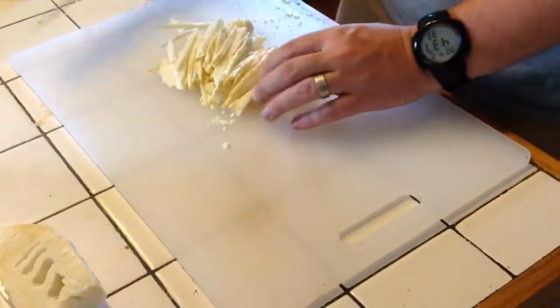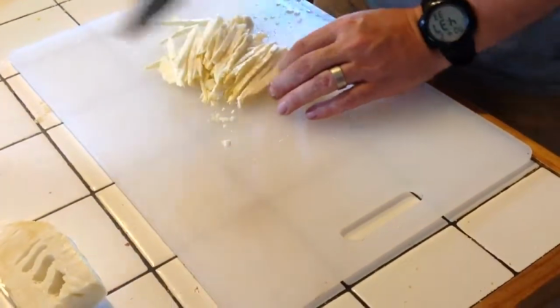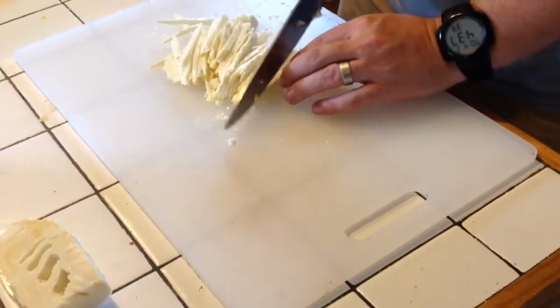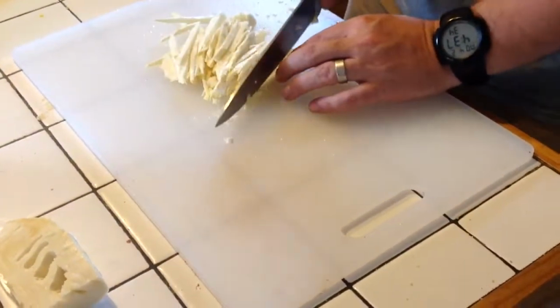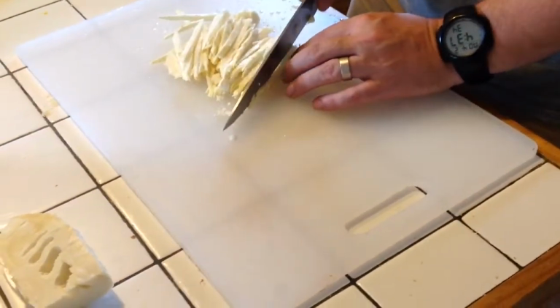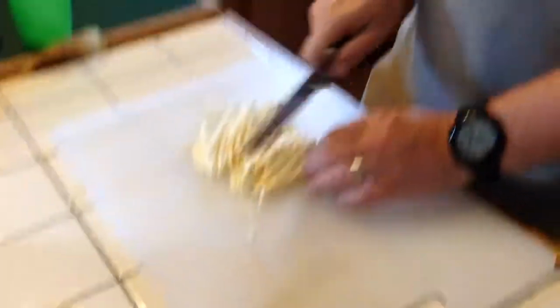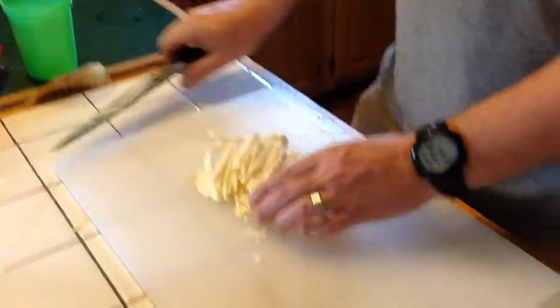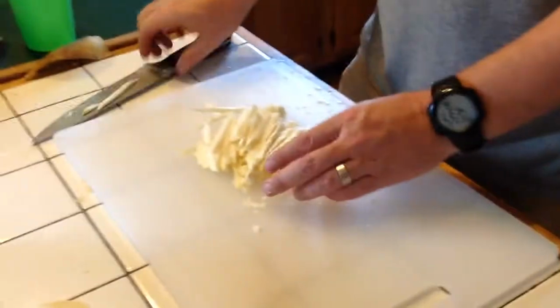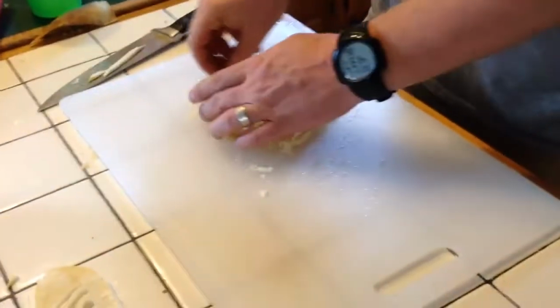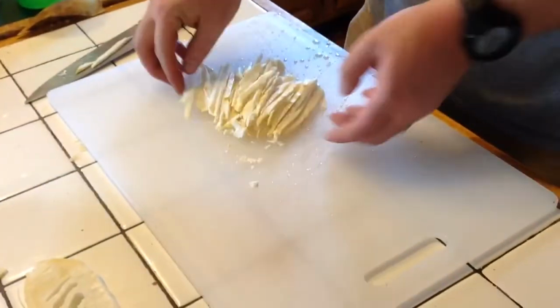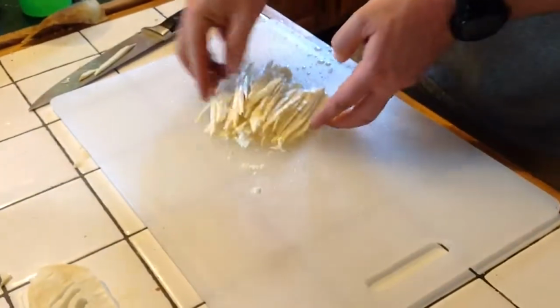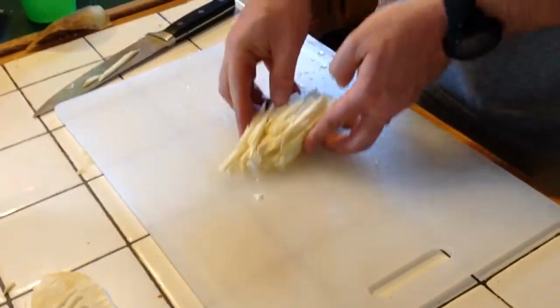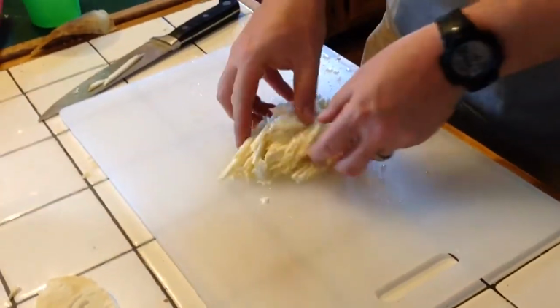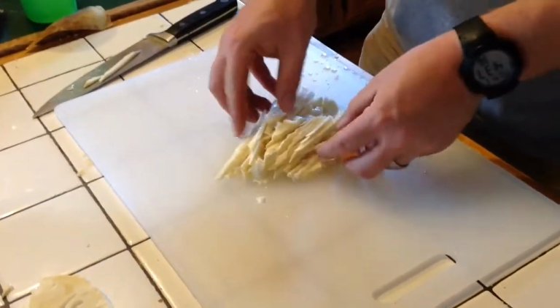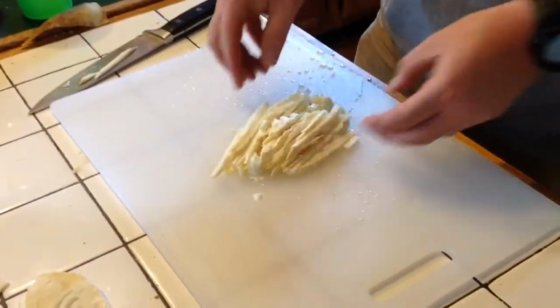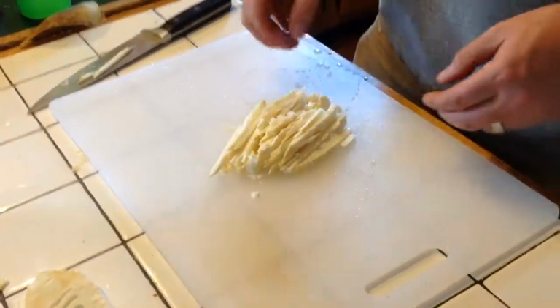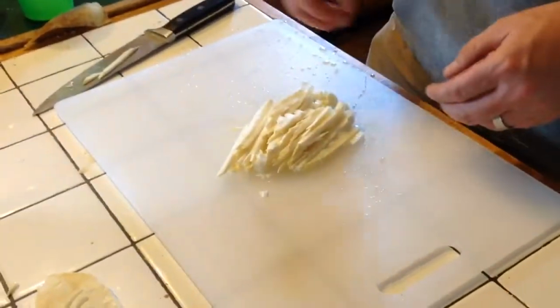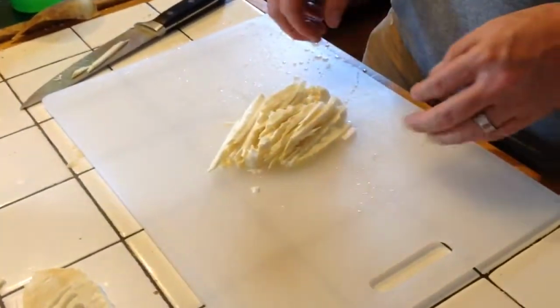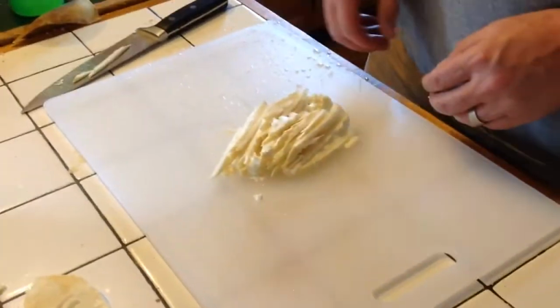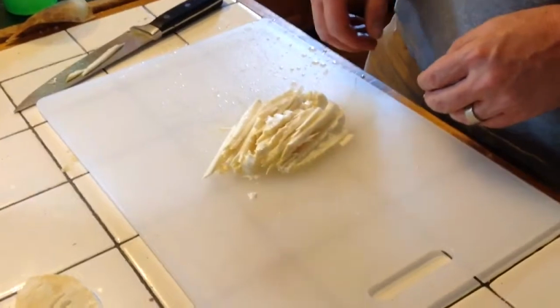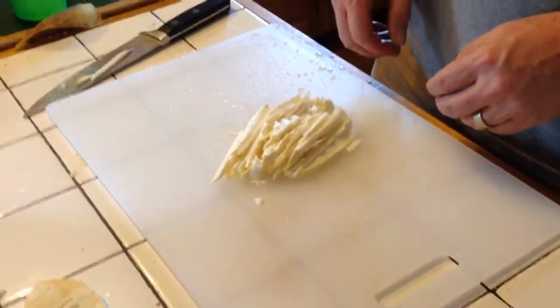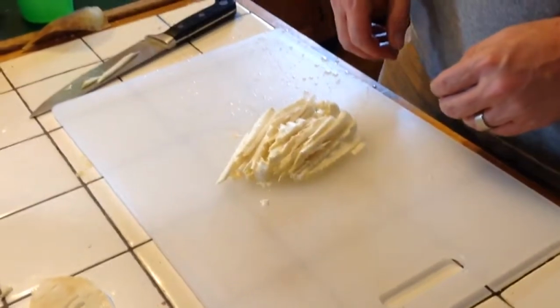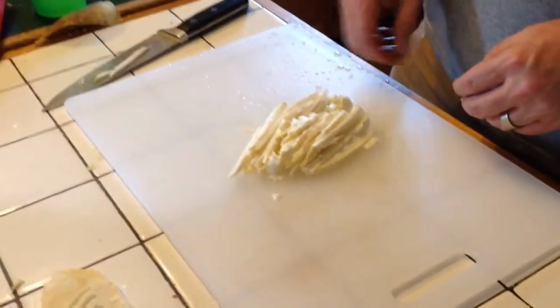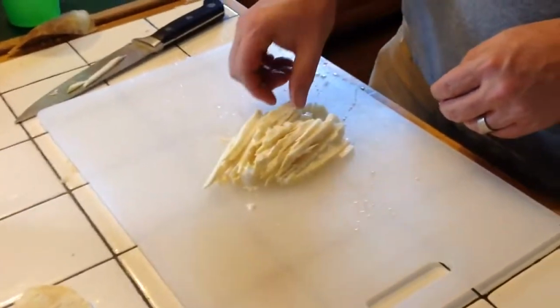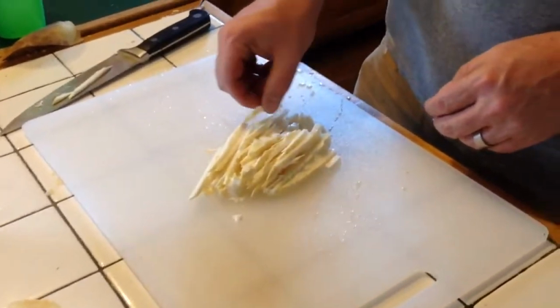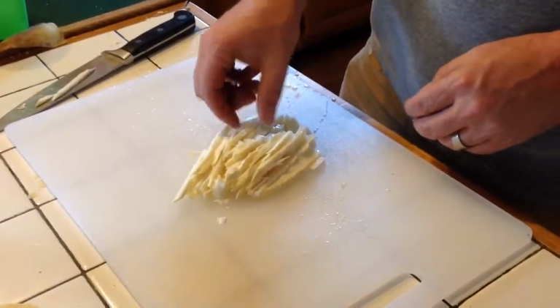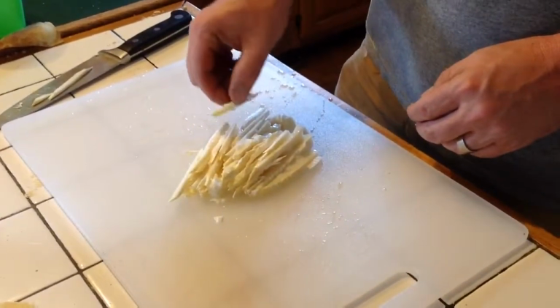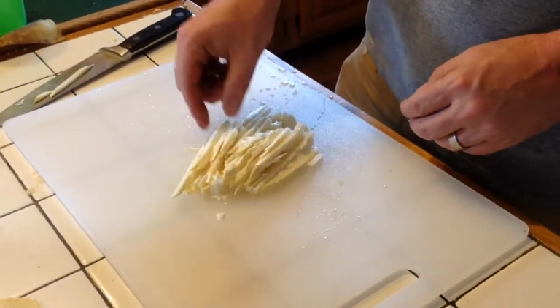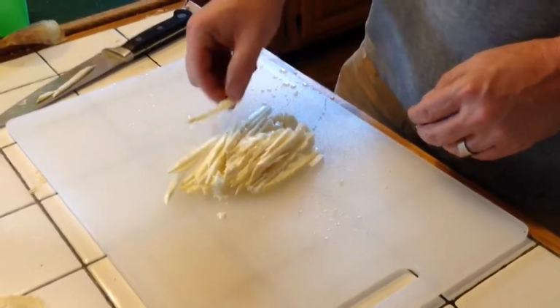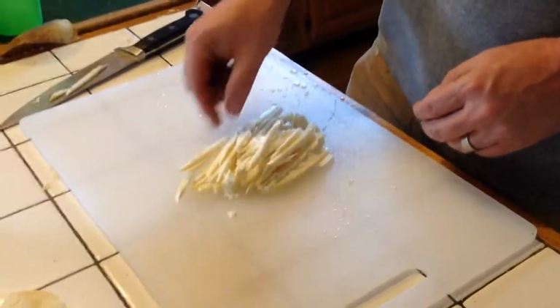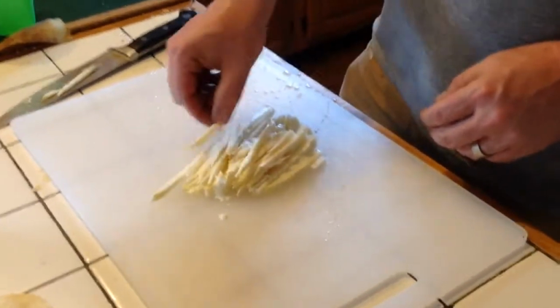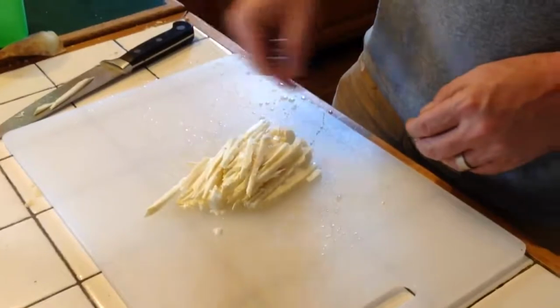All right, once you get it all cut up in the strips, take them and boil them in the water for about 20-30 minutes, taste them, make sure they aren't bitter anymore, and once they're good and sweet, you're good to go.